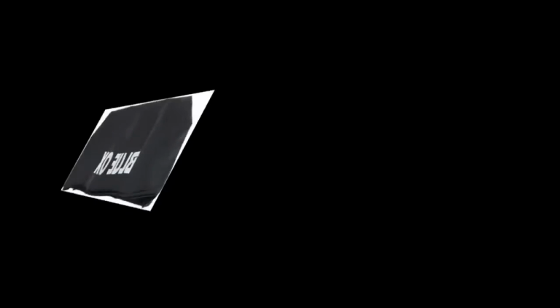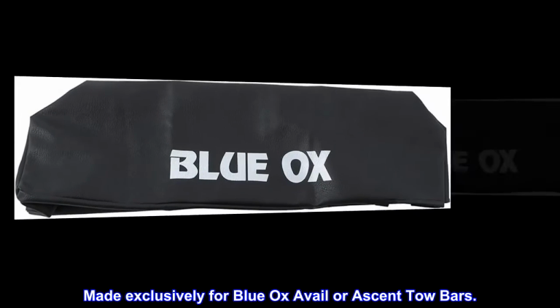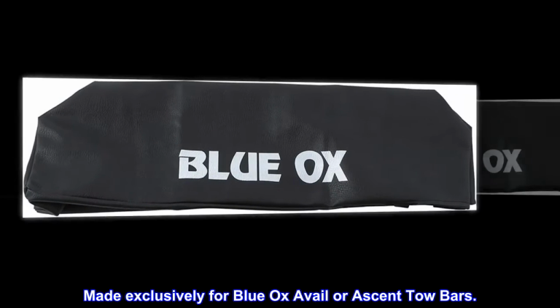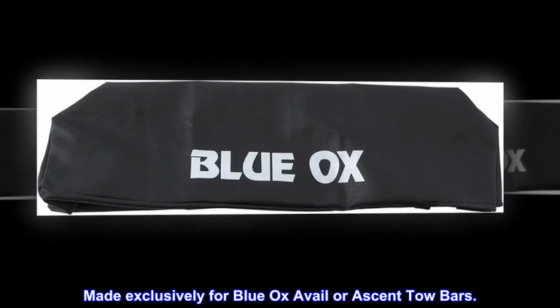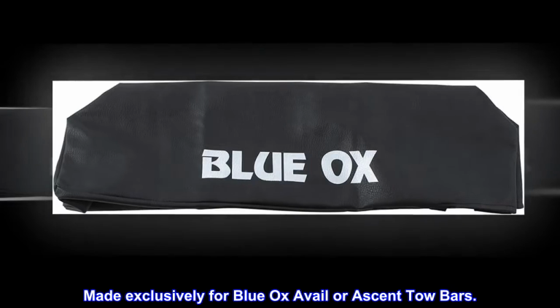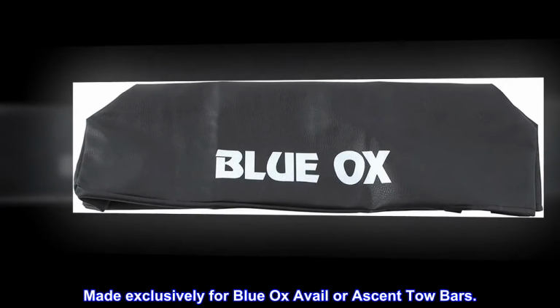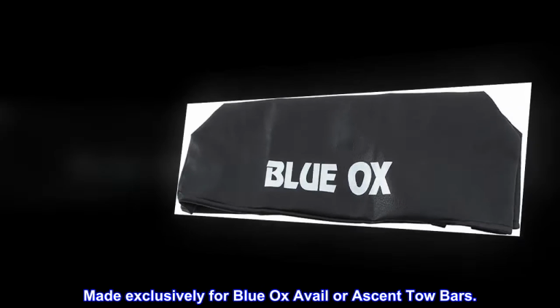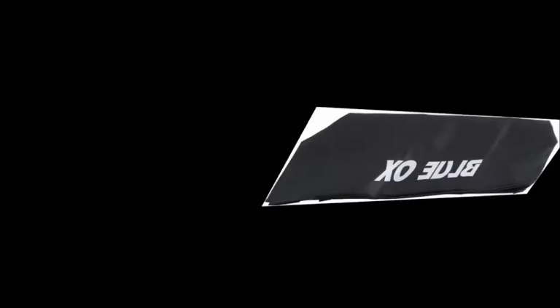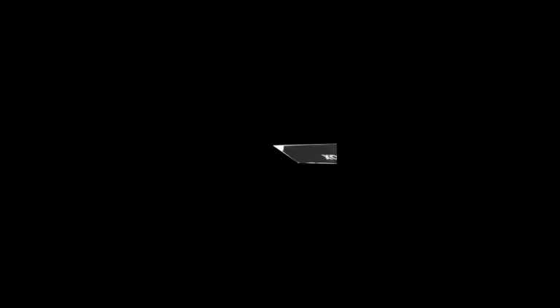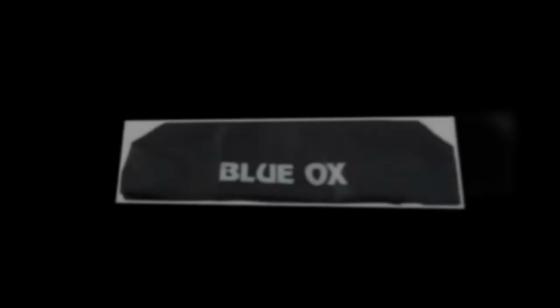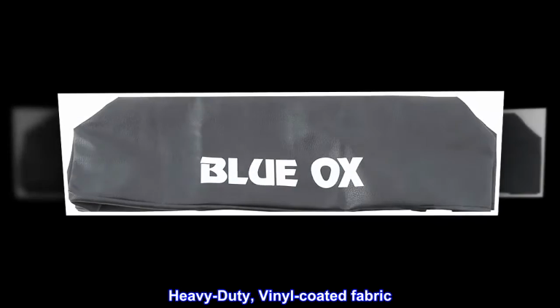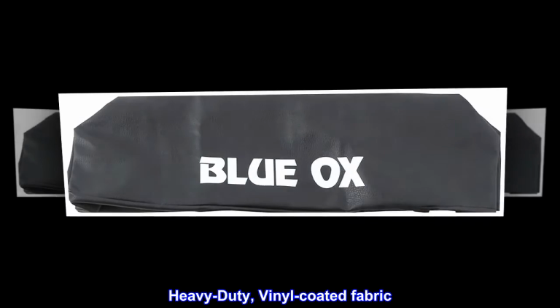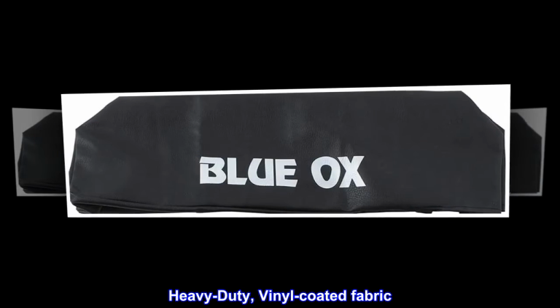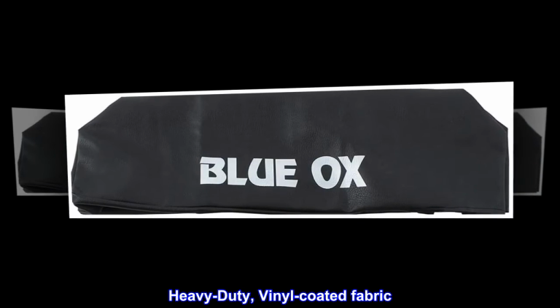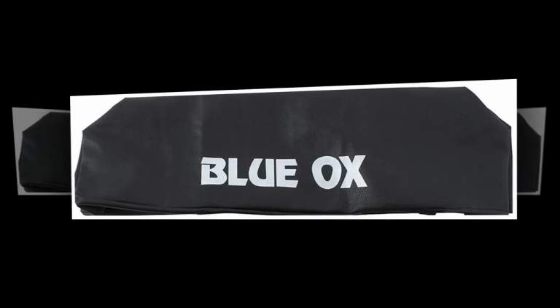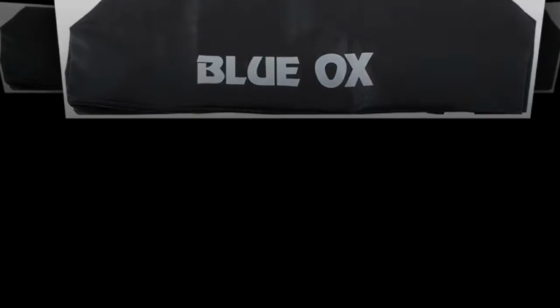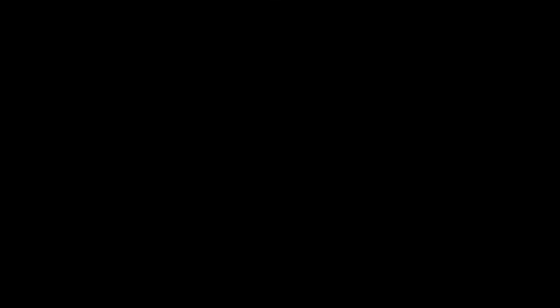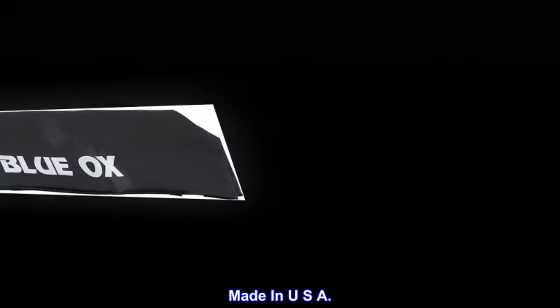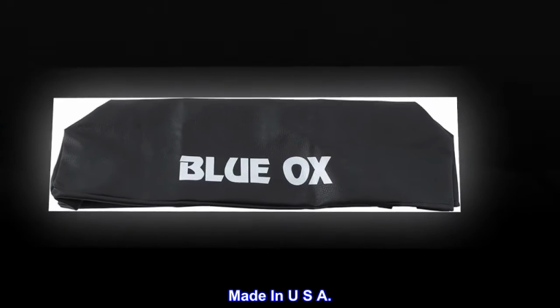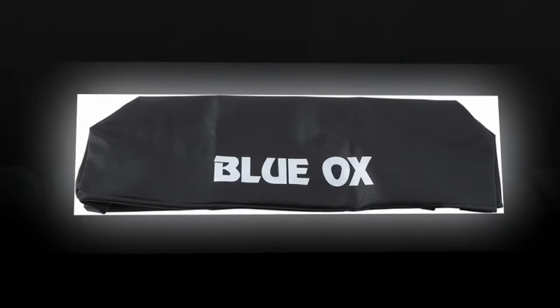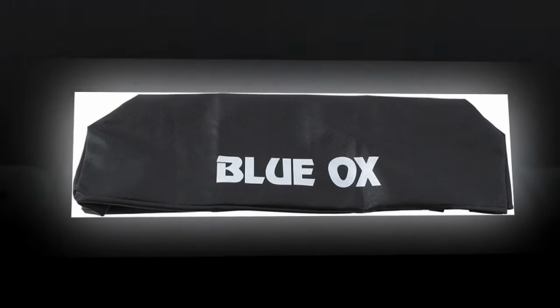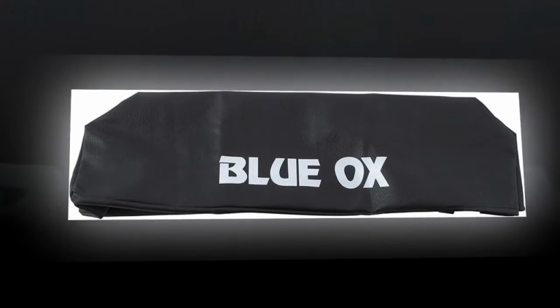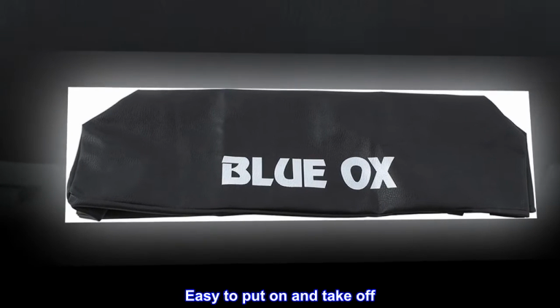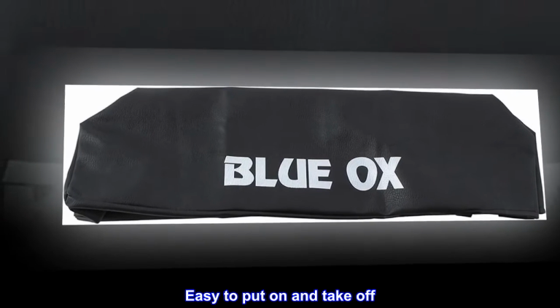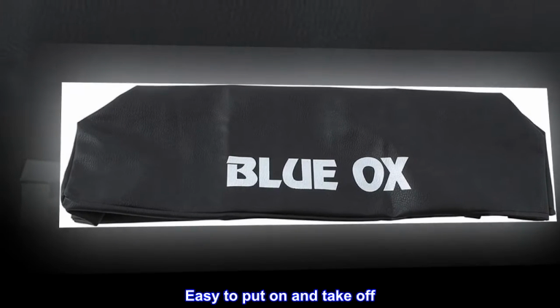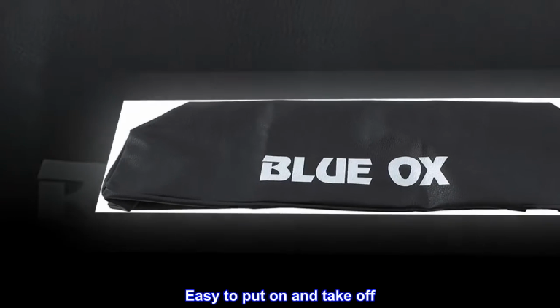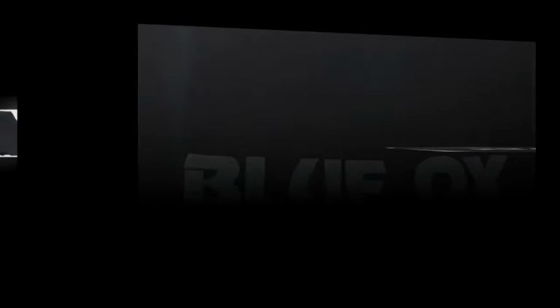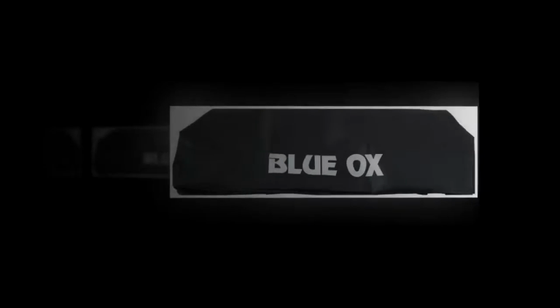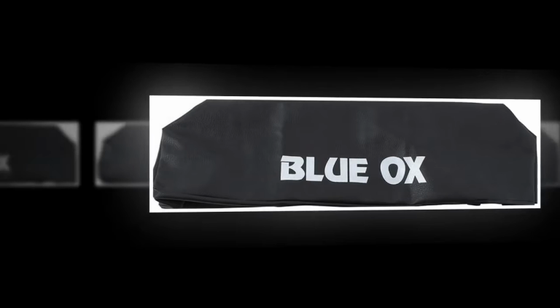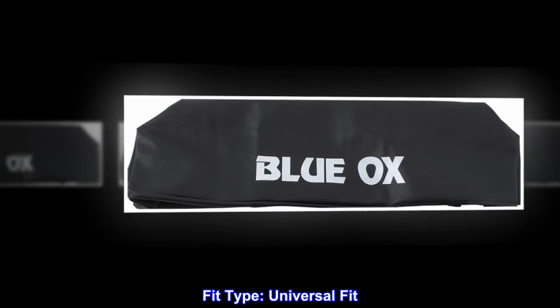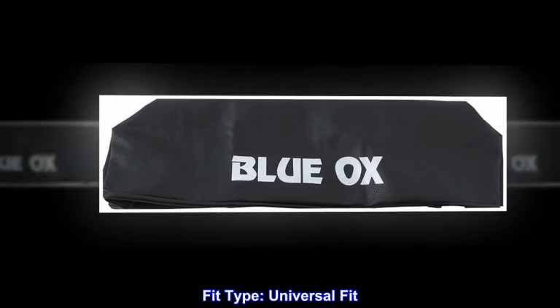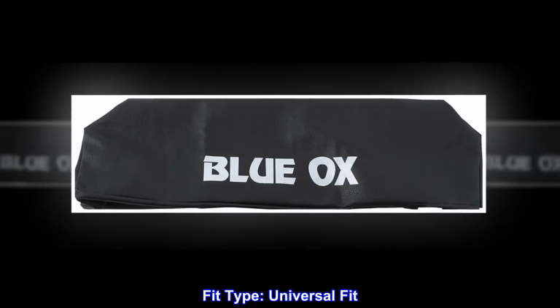Made exclusively for Blue Ox Avail or Ascent tow bars. Heavy-duty, vinyl-coated fabric. Made in USA. Easy to put on and take off. Fit type: universal fit.